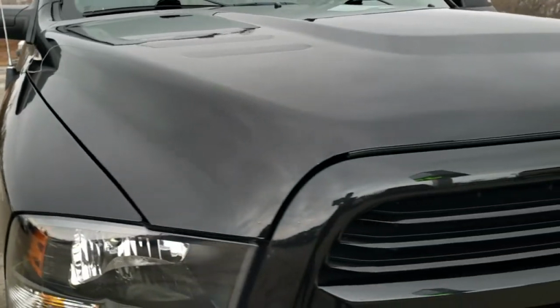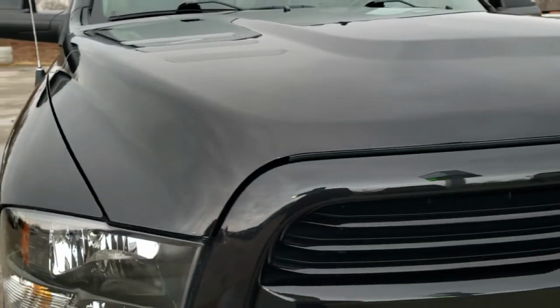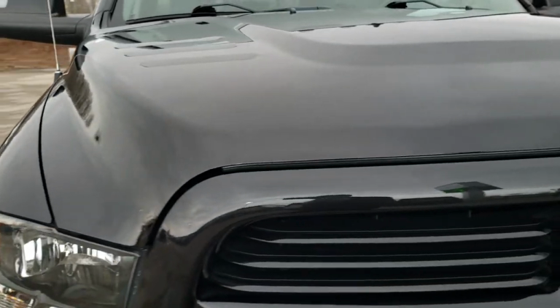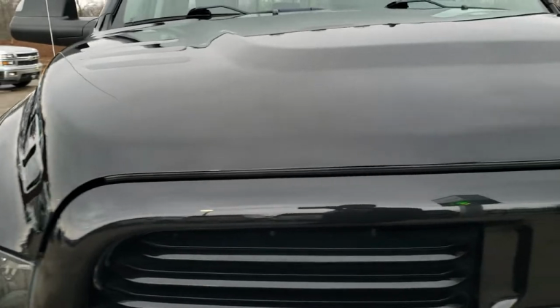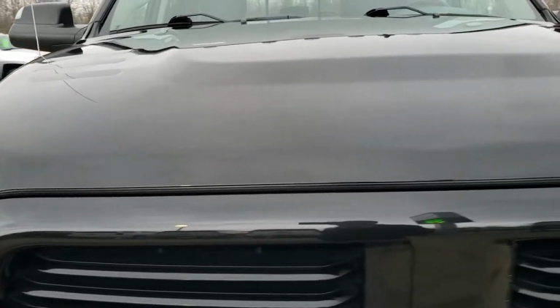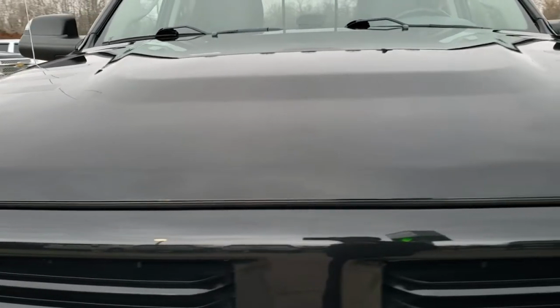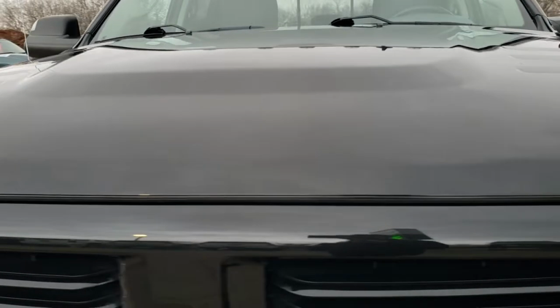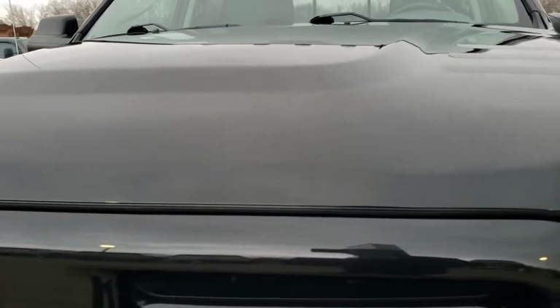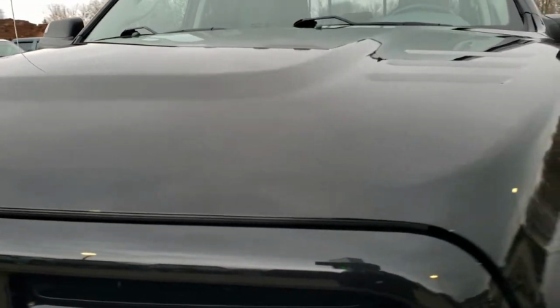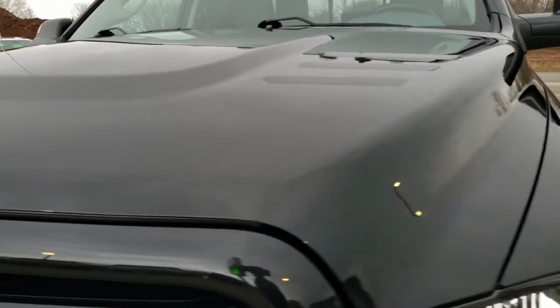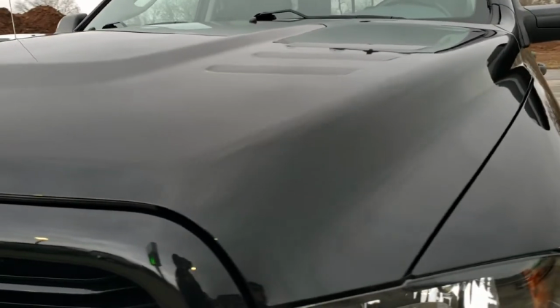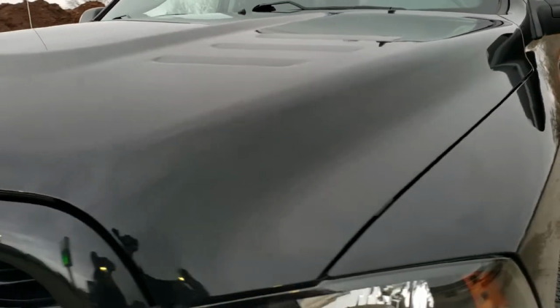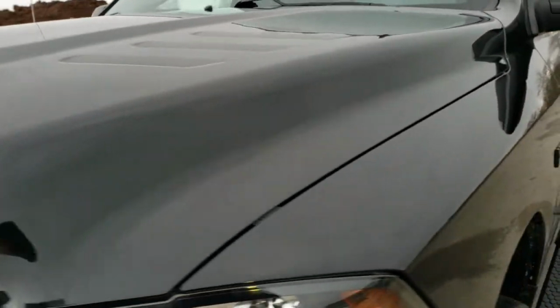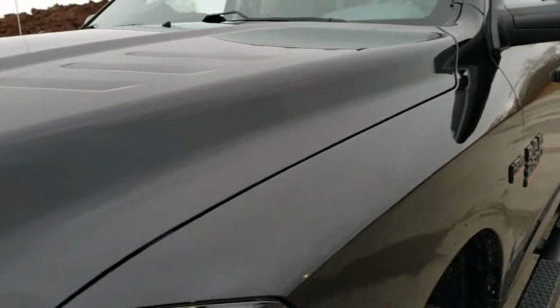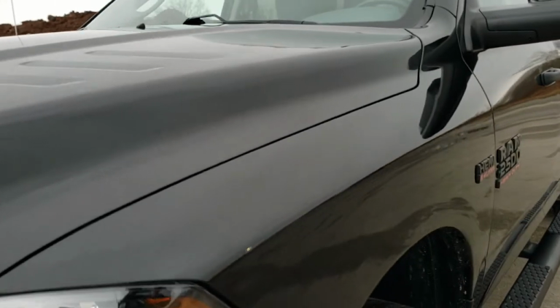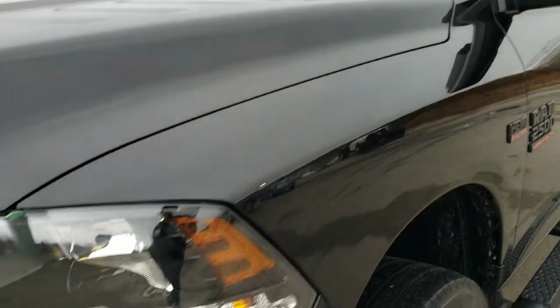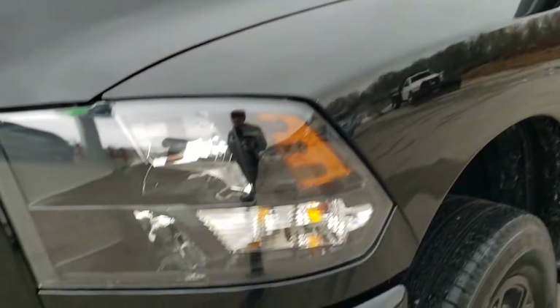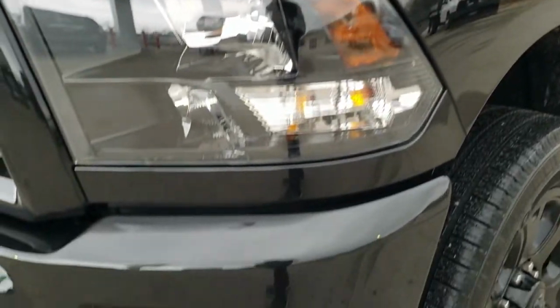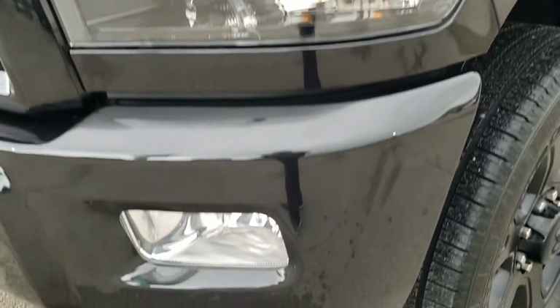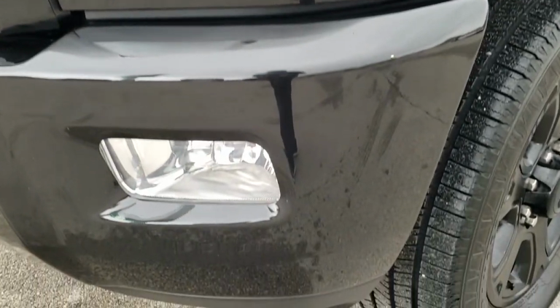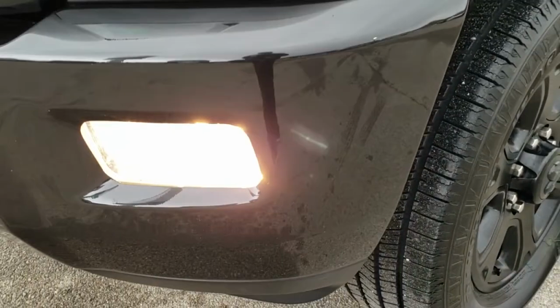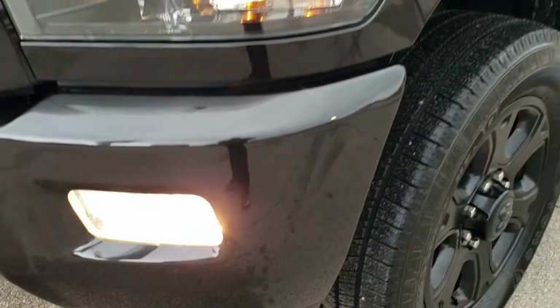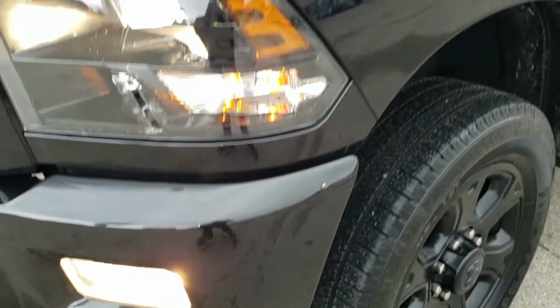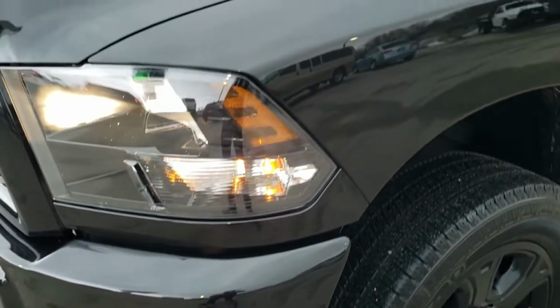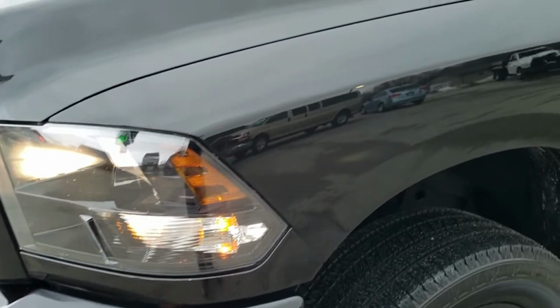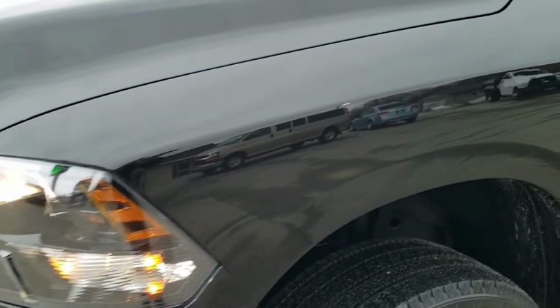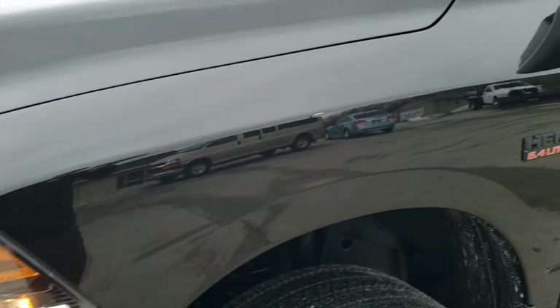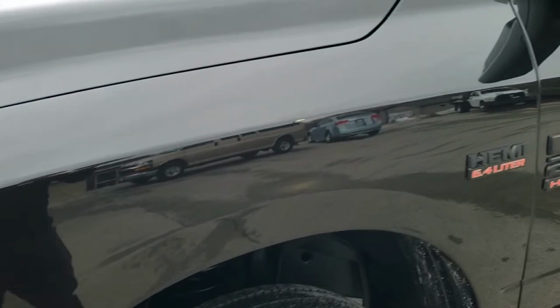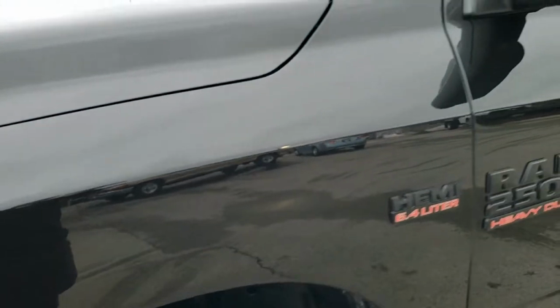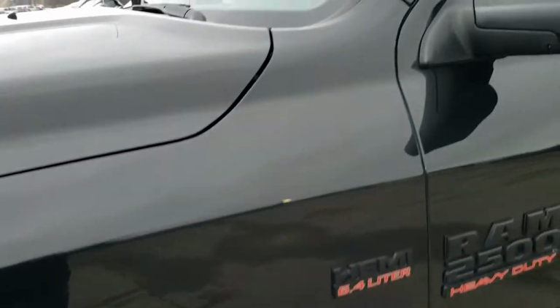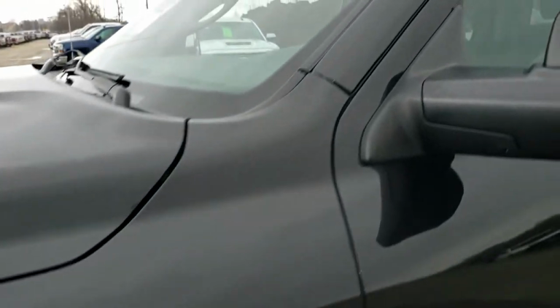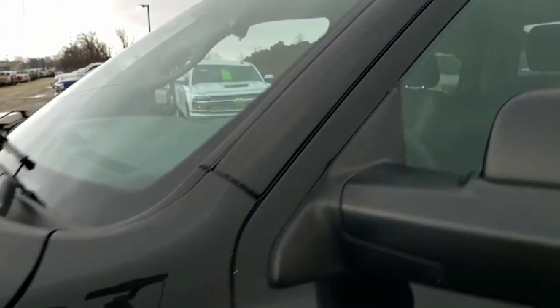This truck has the 6.4 liter V8 Hemi motor. It has been fully safety inspected by our service shop, has a fresh oil and filter change, all the fluids have been checked and topped off, and this truck is 100% ready to go.